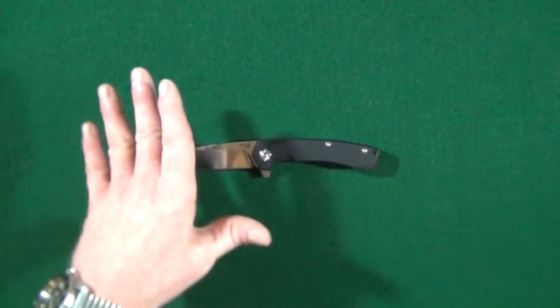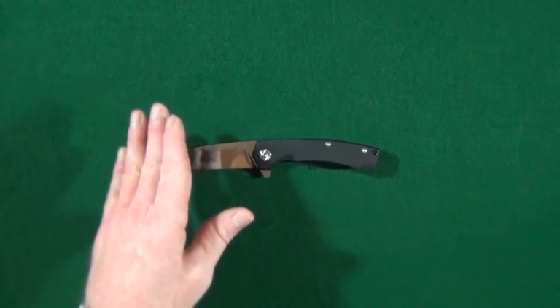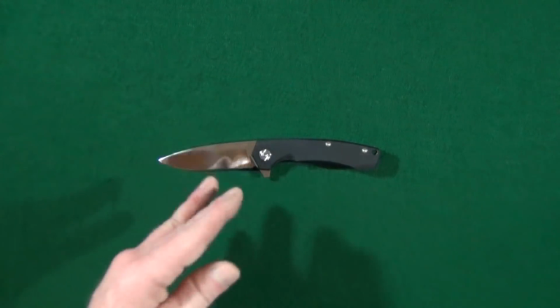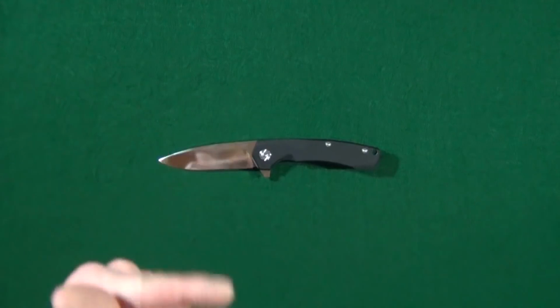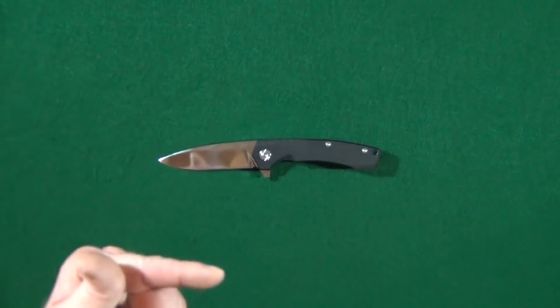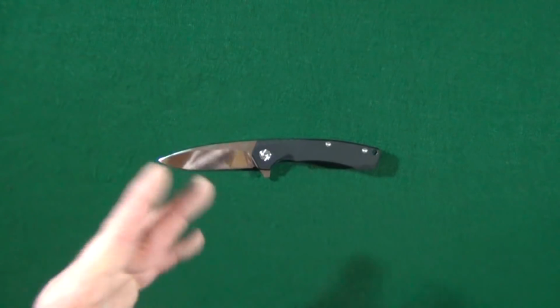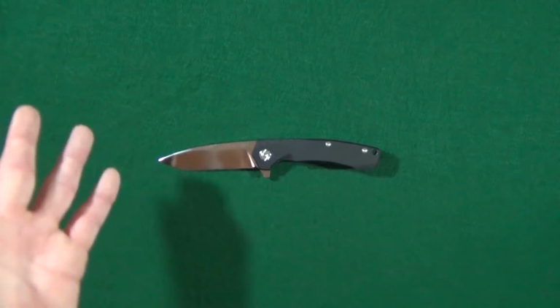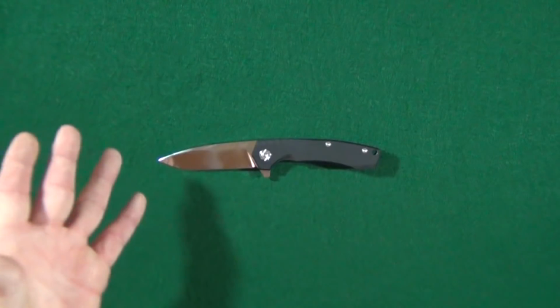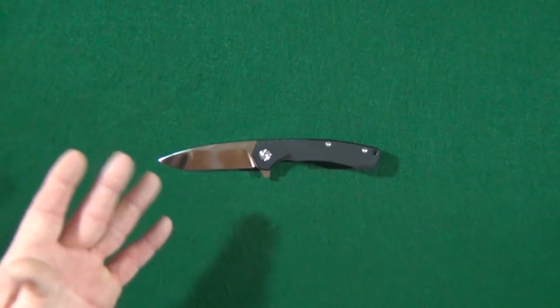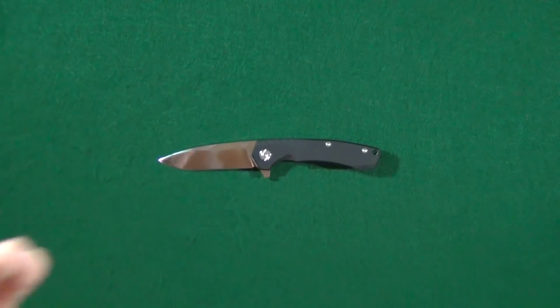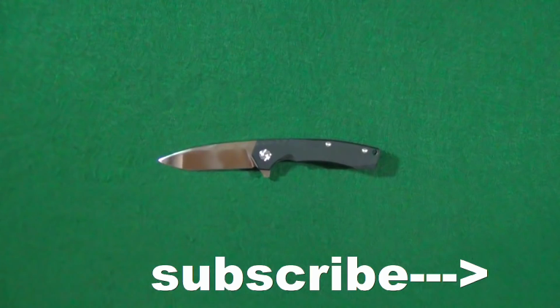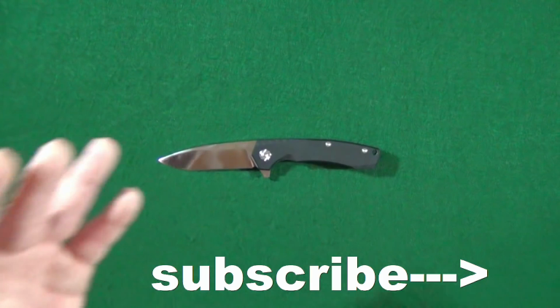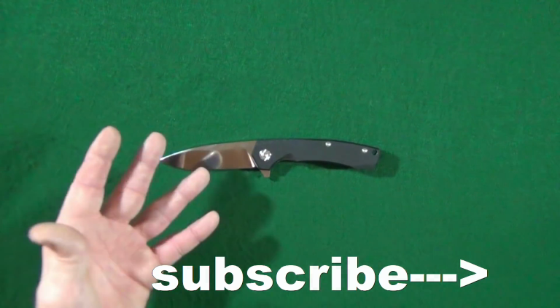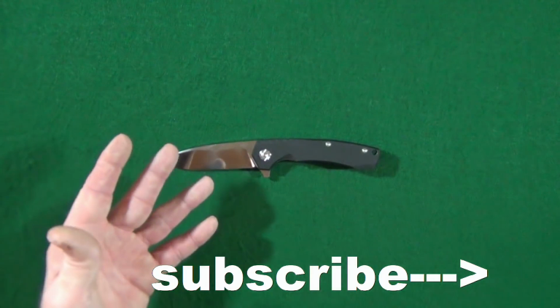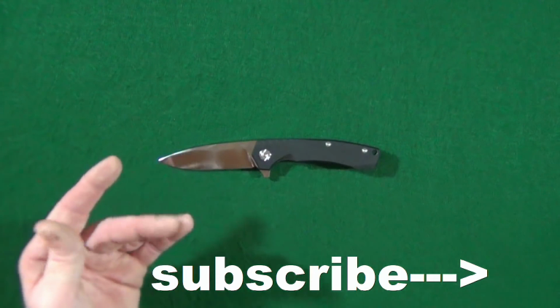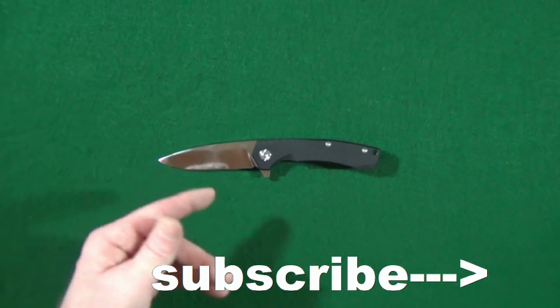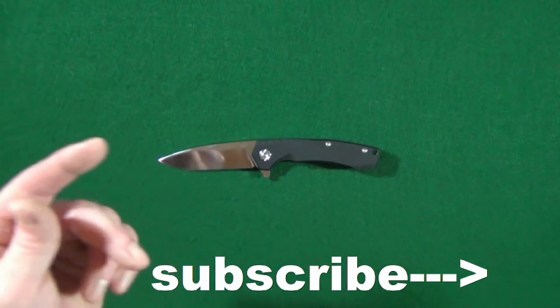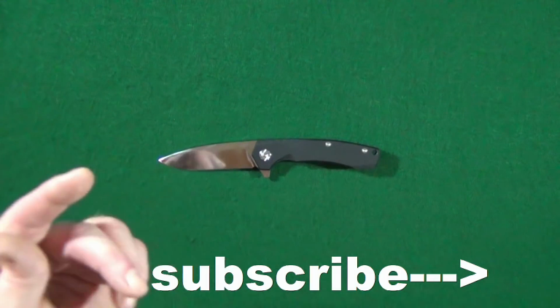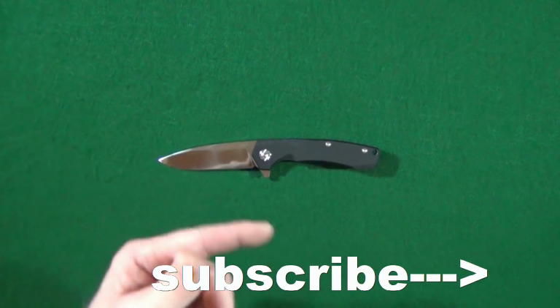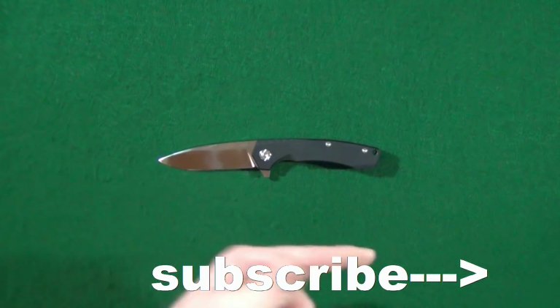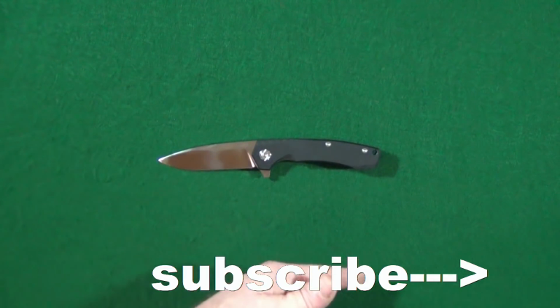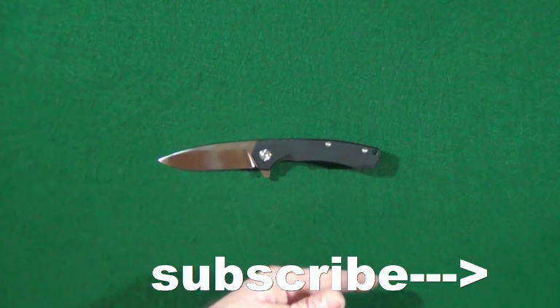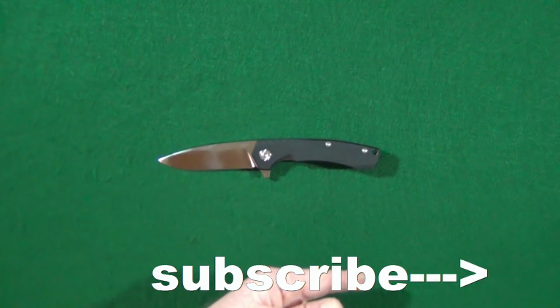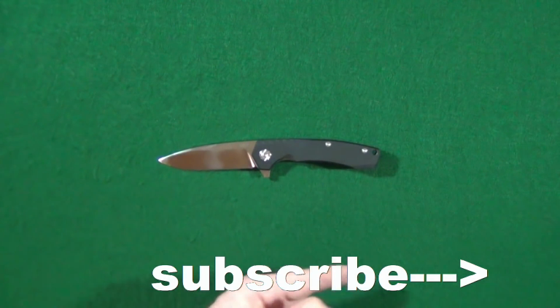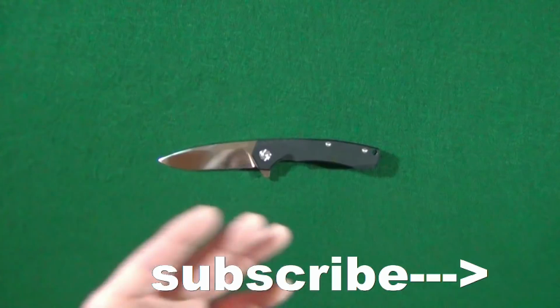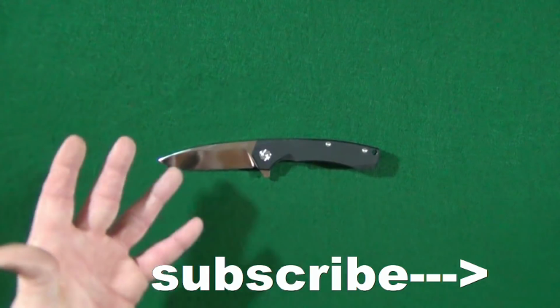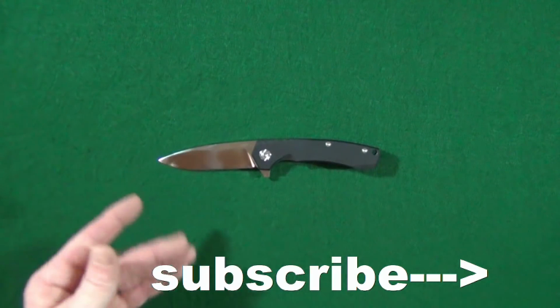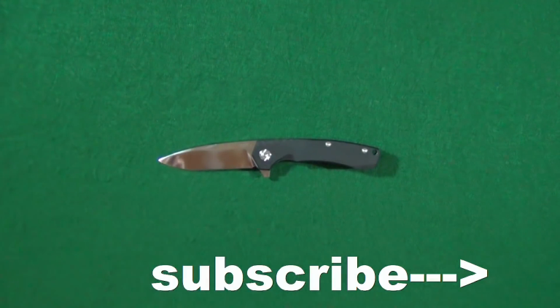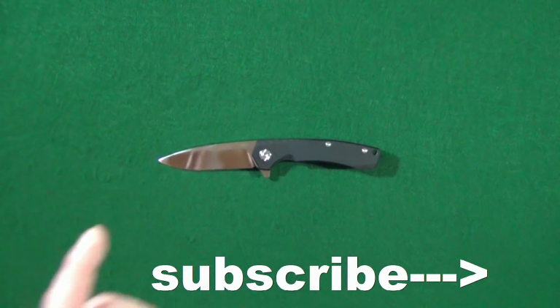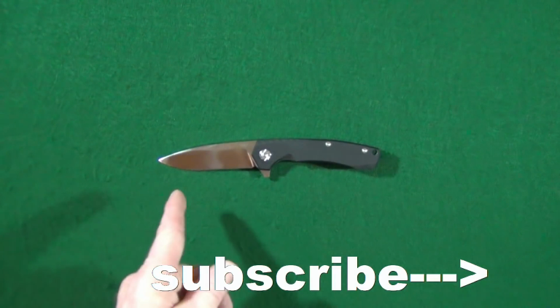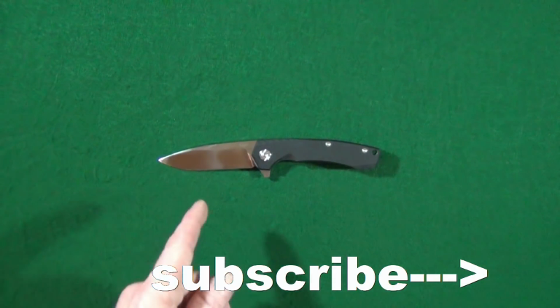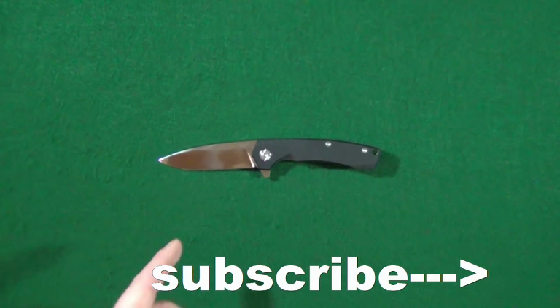How you doing? My name is Jay. Welcome to my channel. And if this is your first time here, consider clicking on that subscribe button if you're looking for knife reviews that get right to the point.